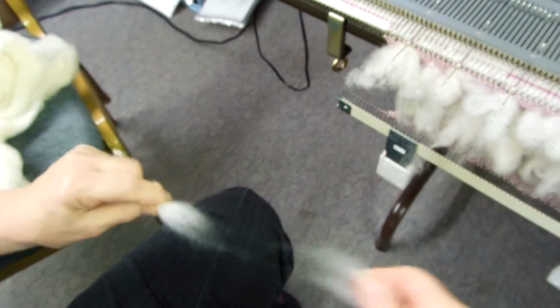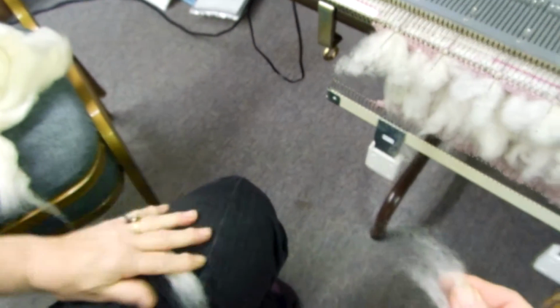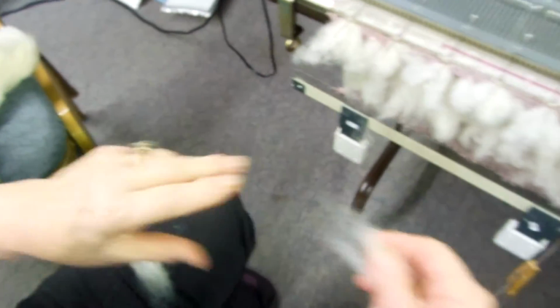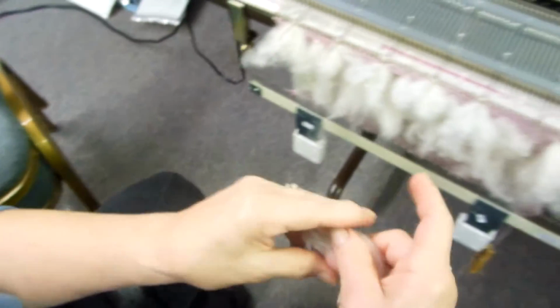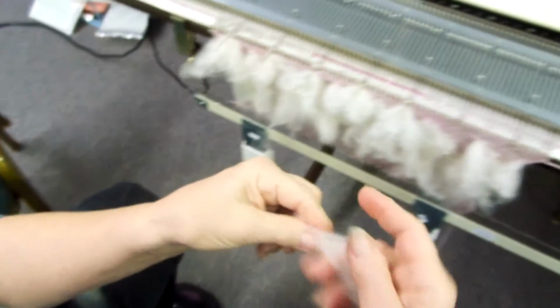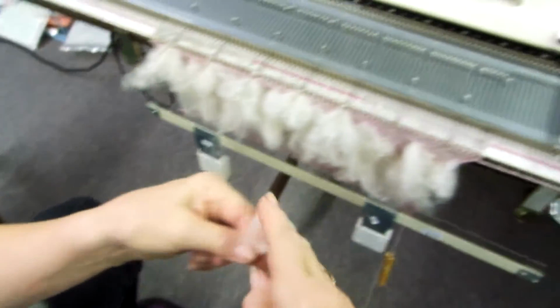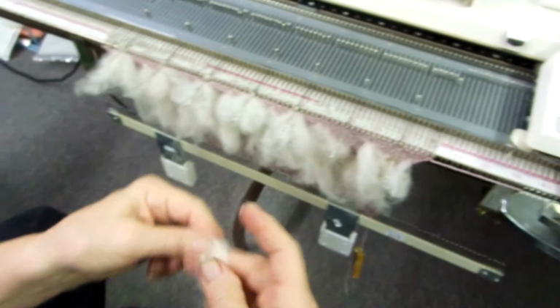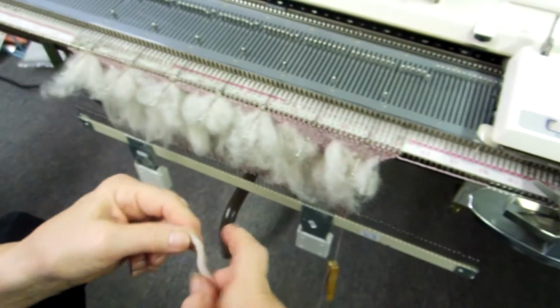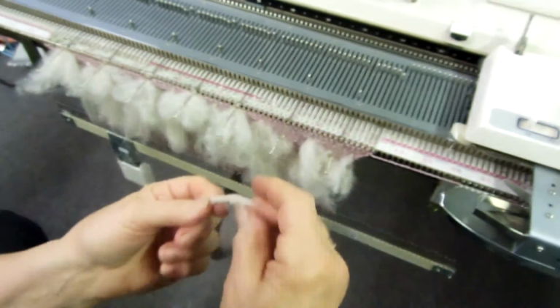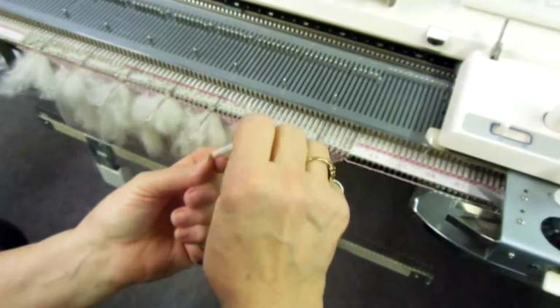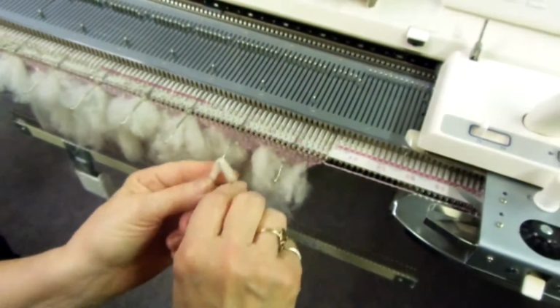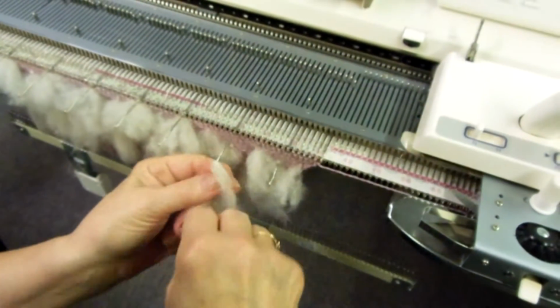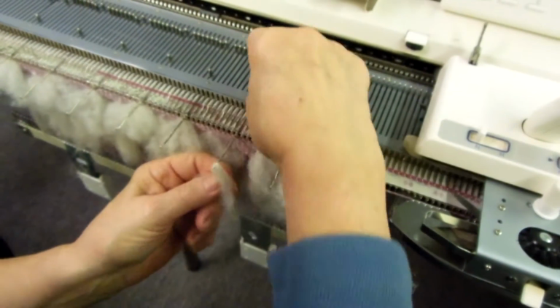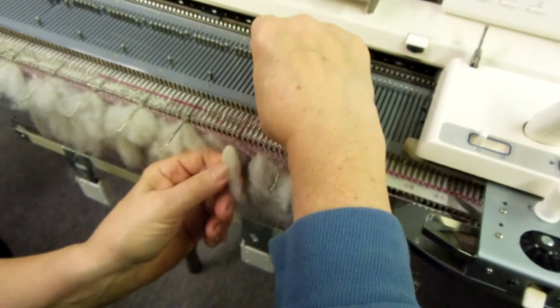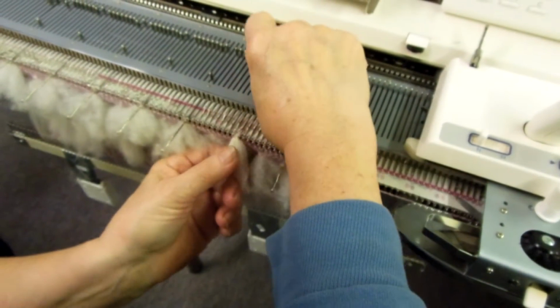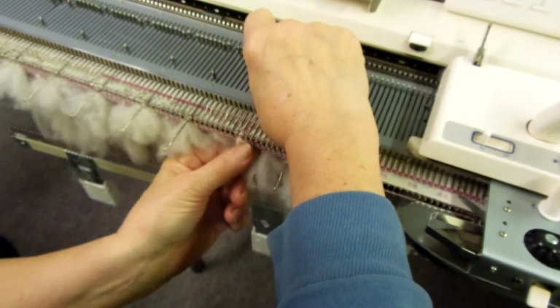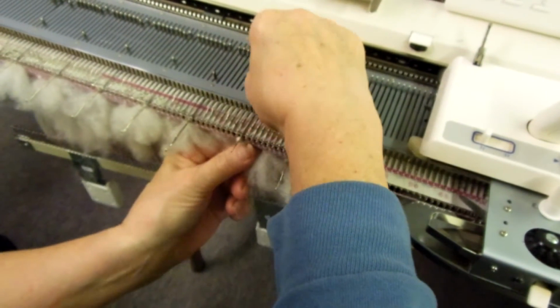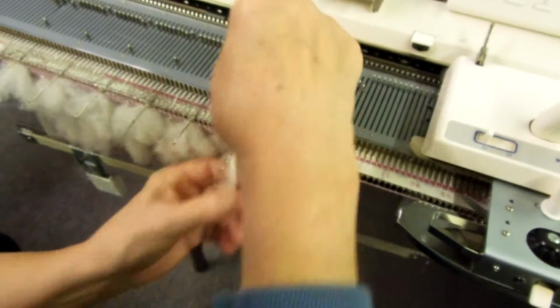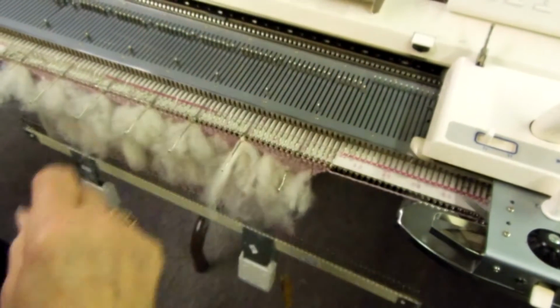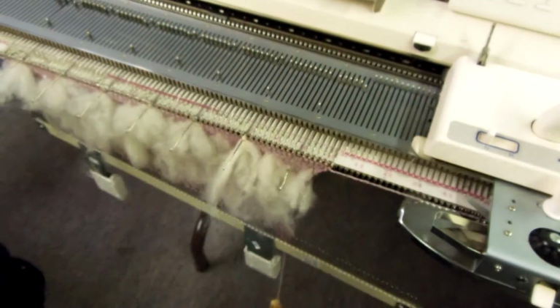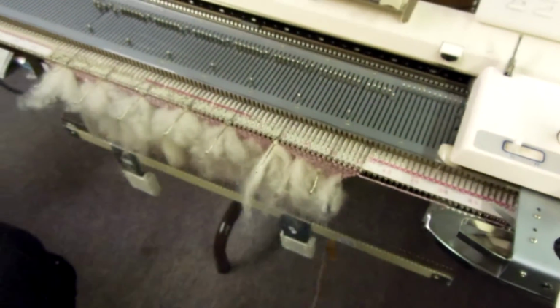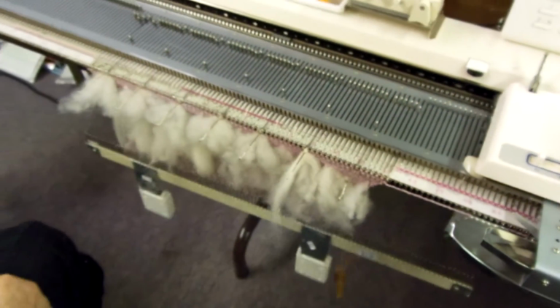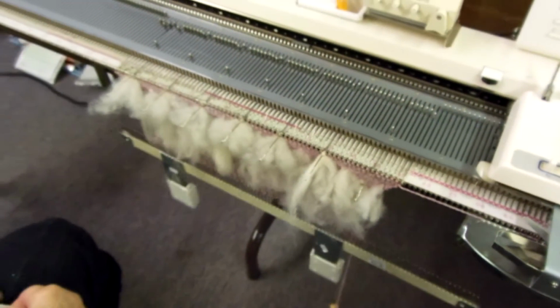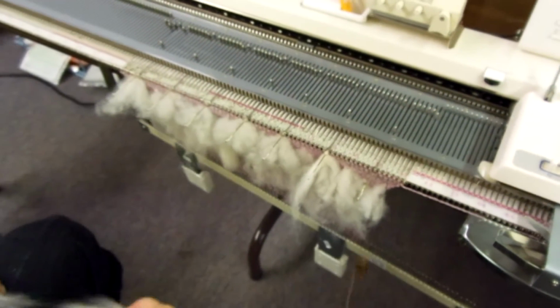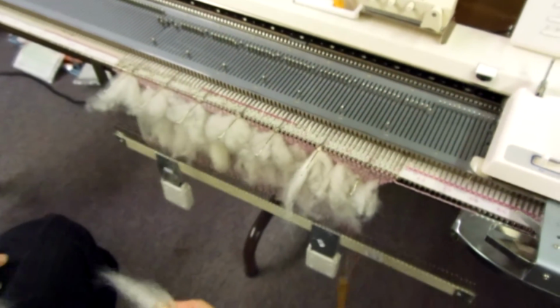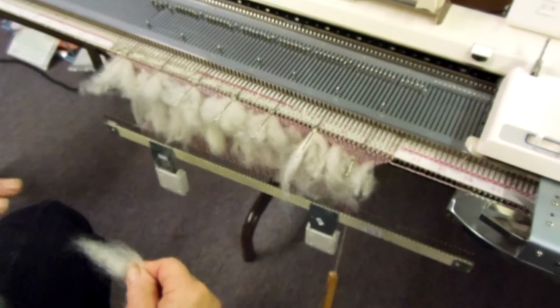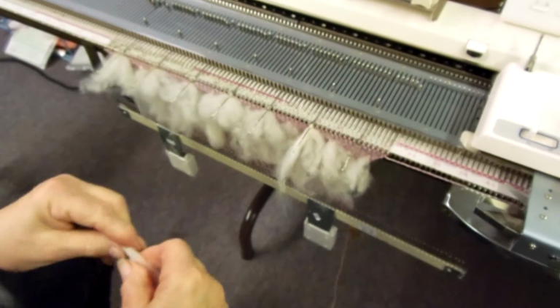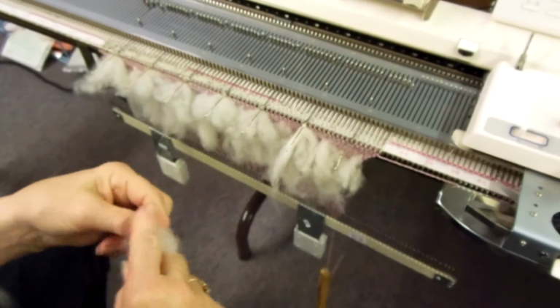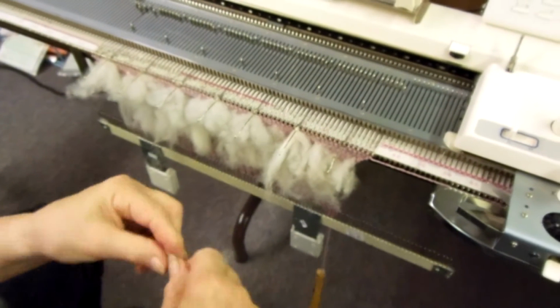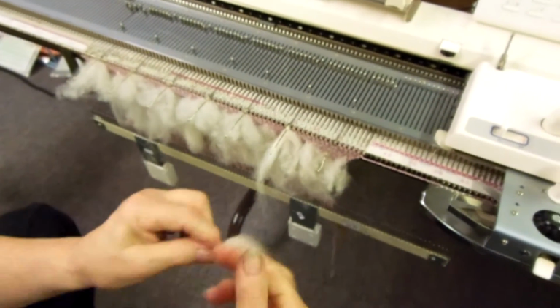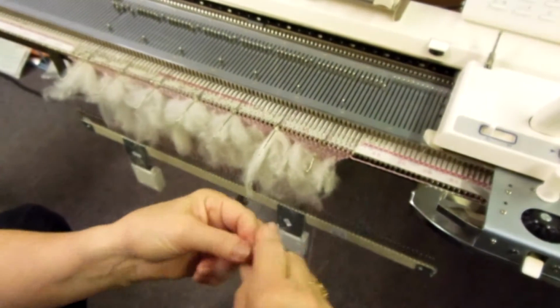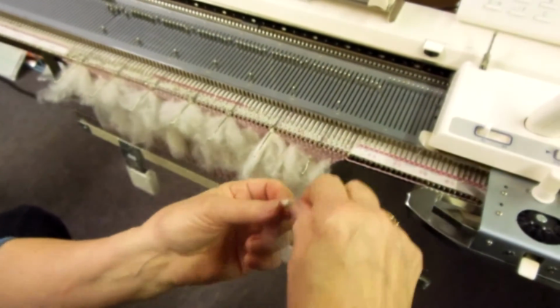Just pull it apart and put it through. You can use either method.